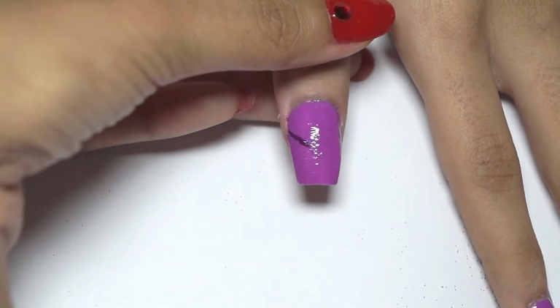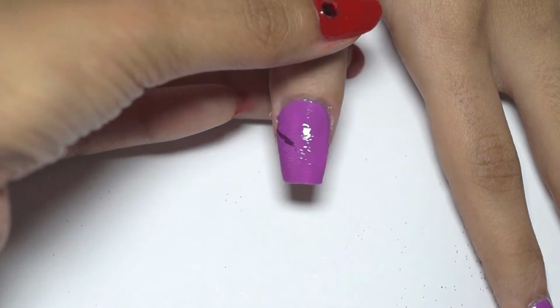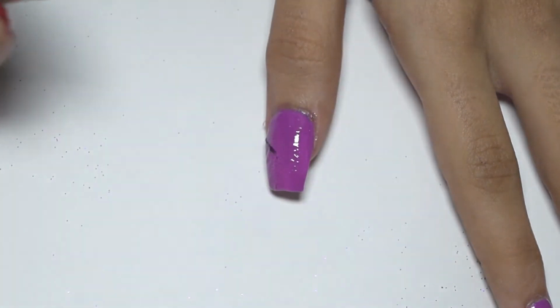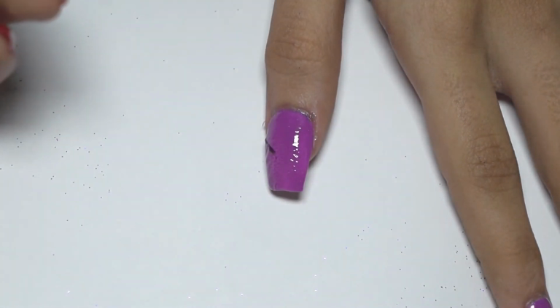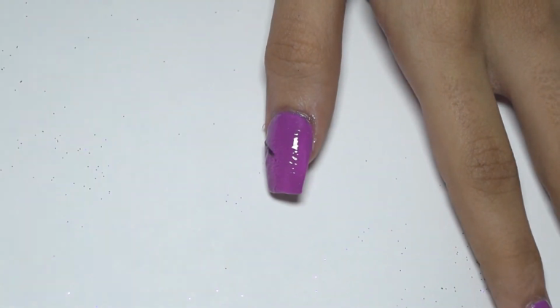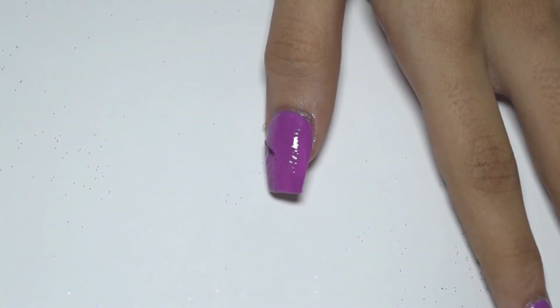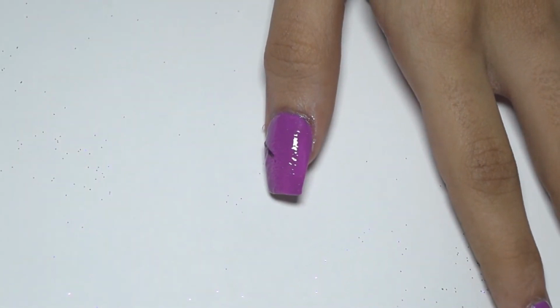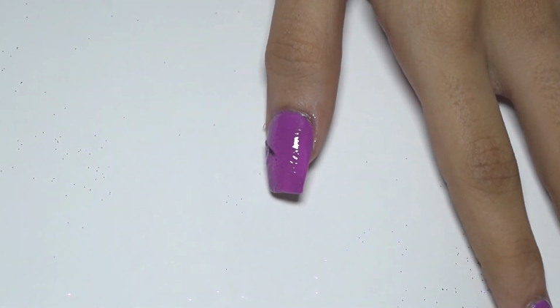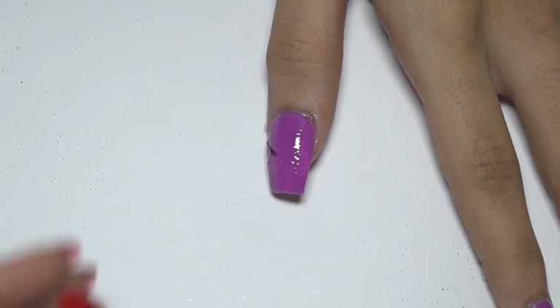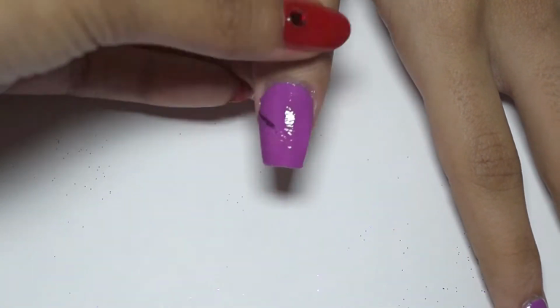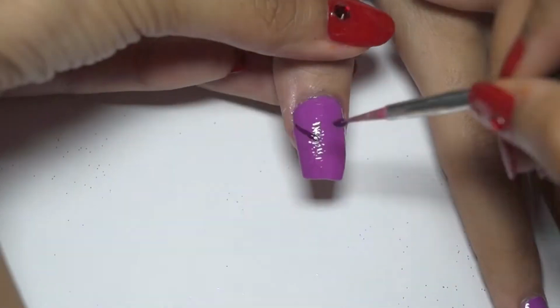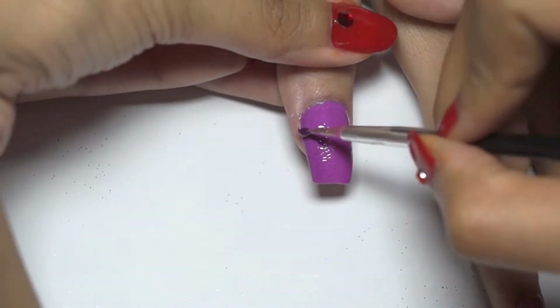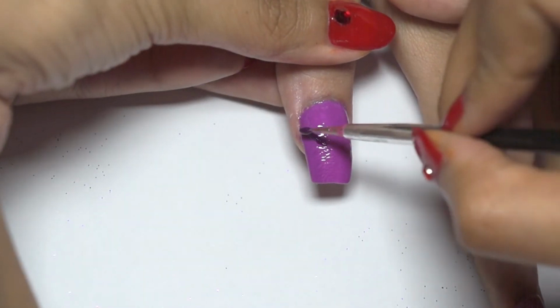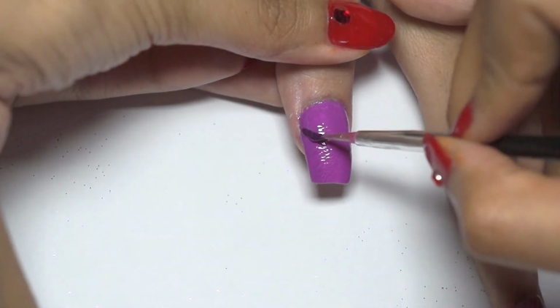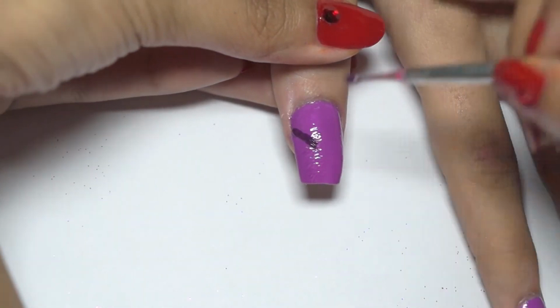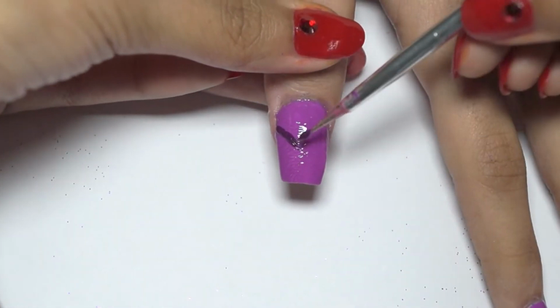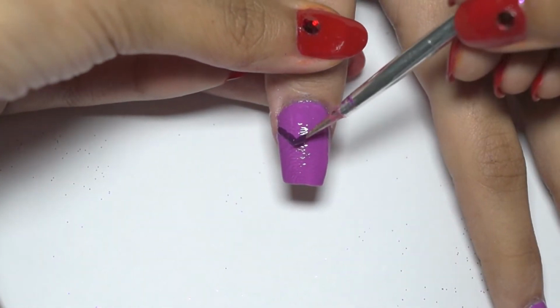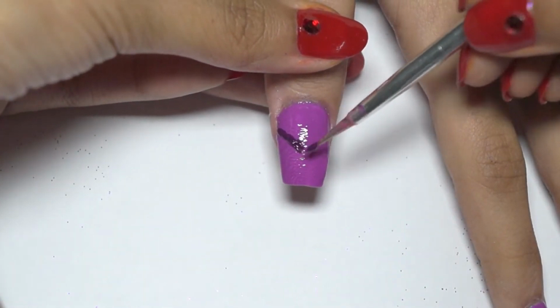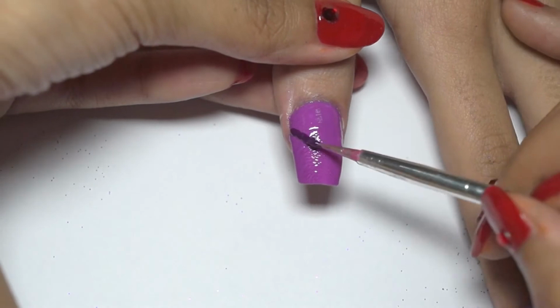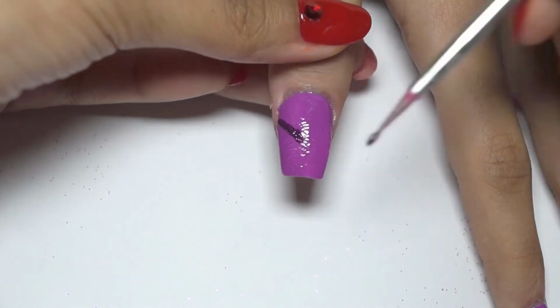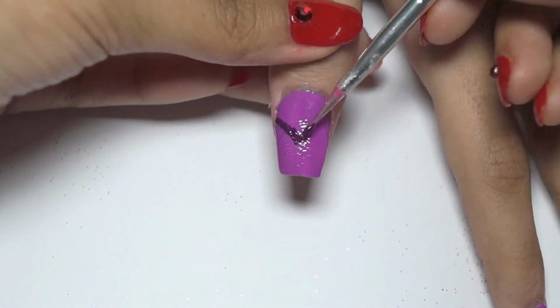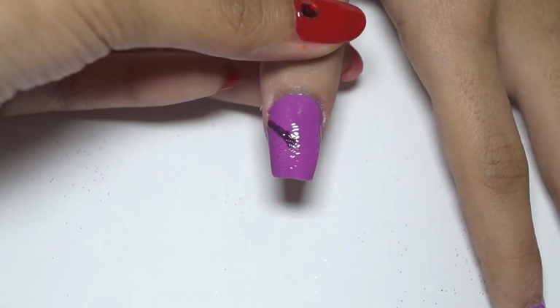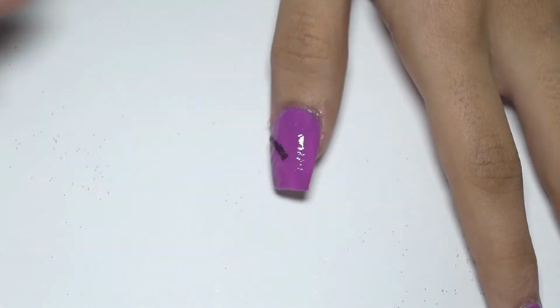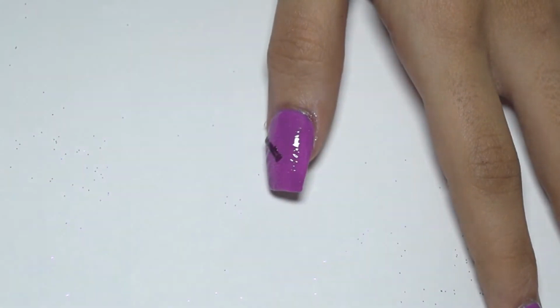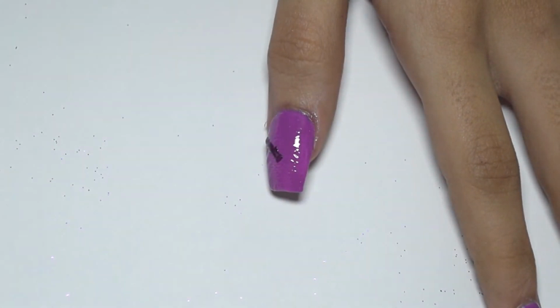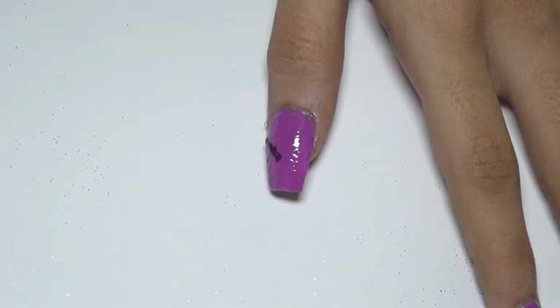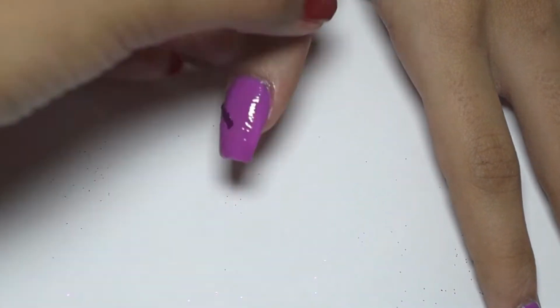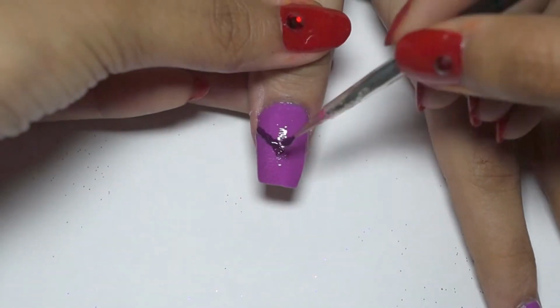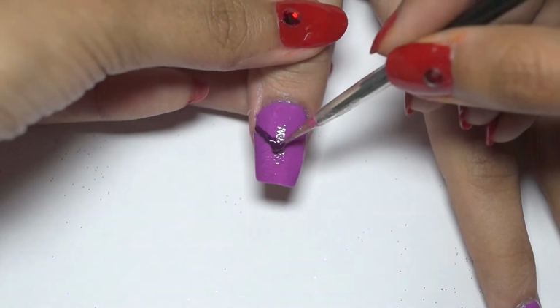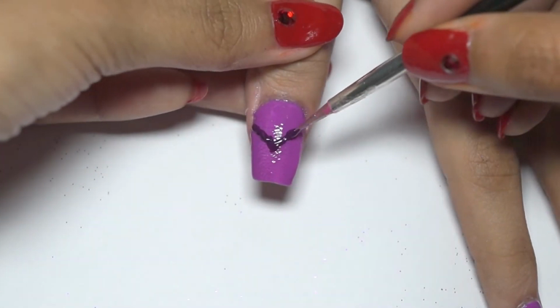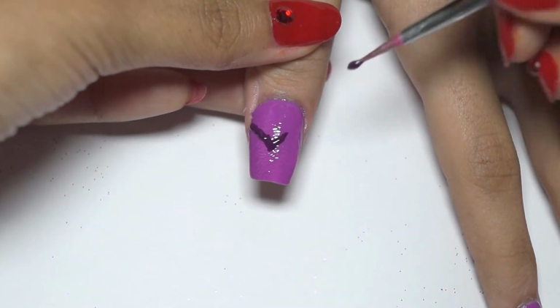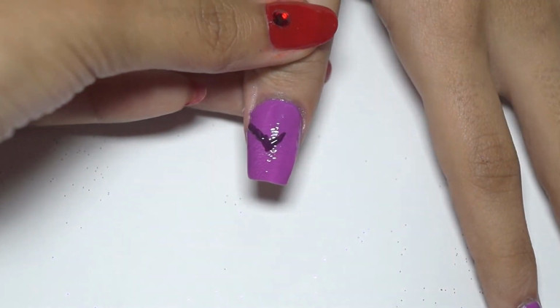On the thumb, make a V at the middle of the finger with a dark purple shade, and then sprinkle some glitters on it.